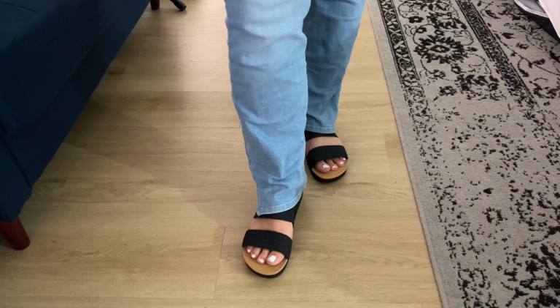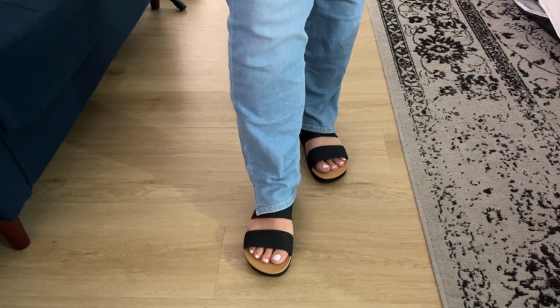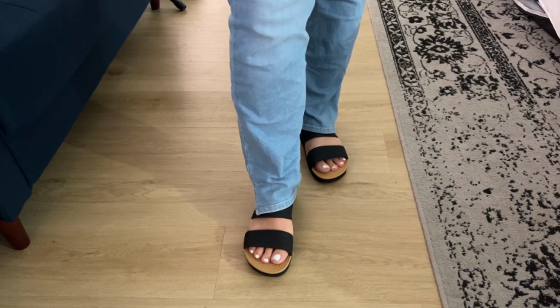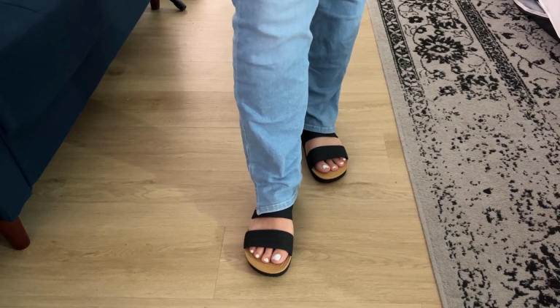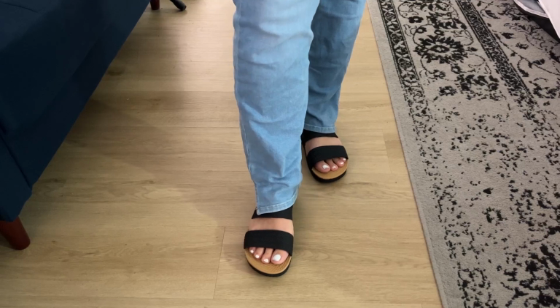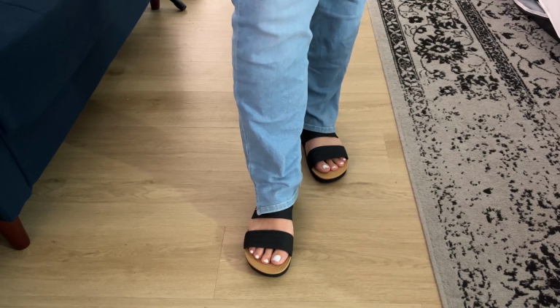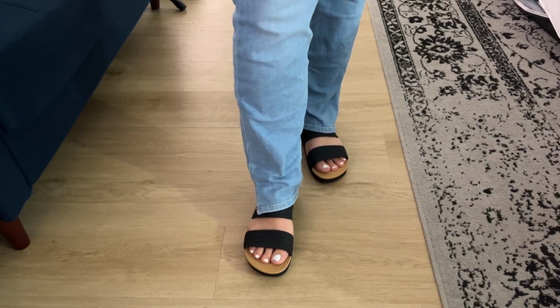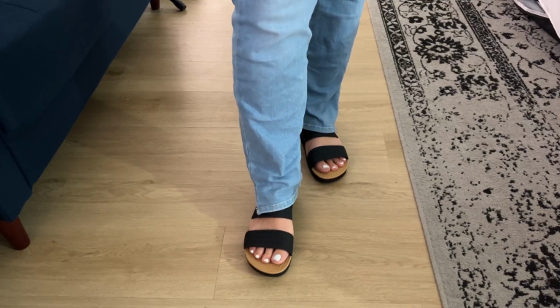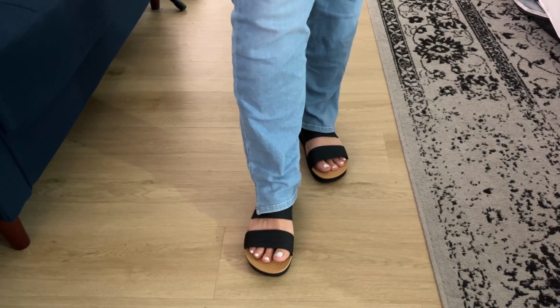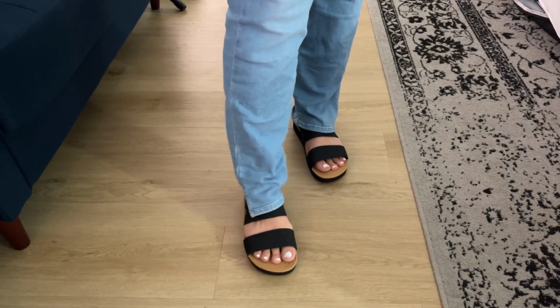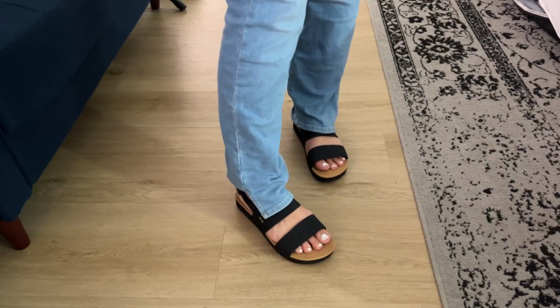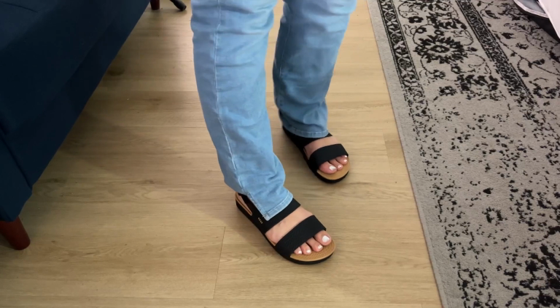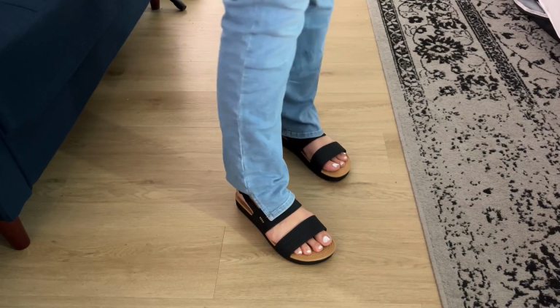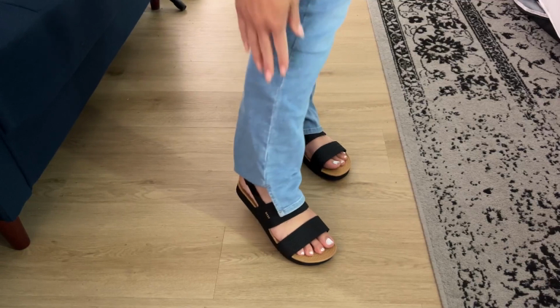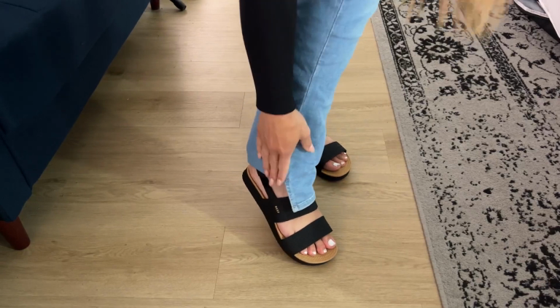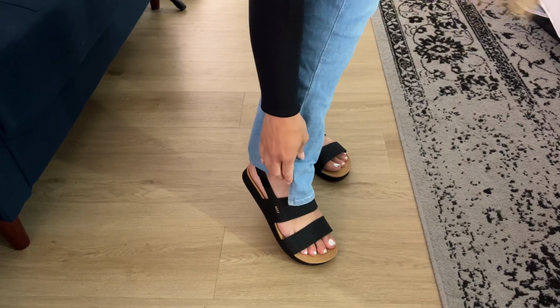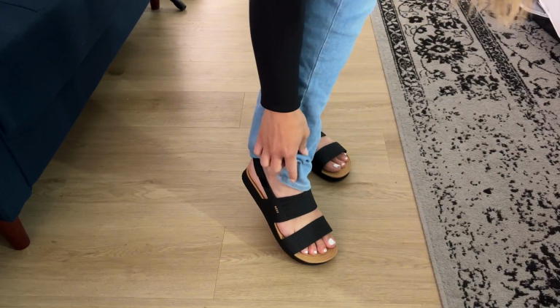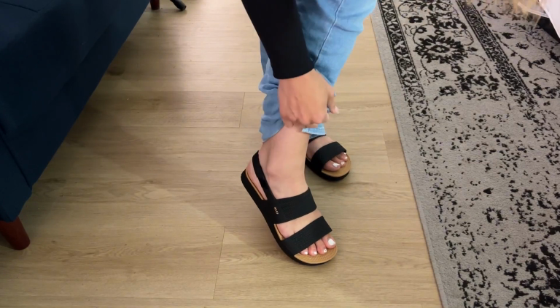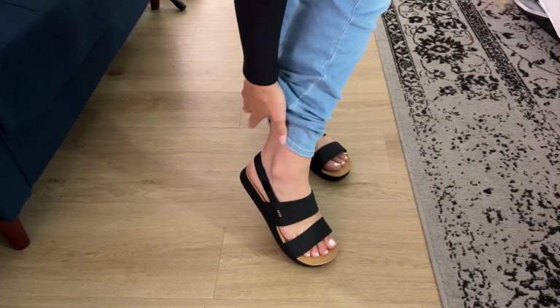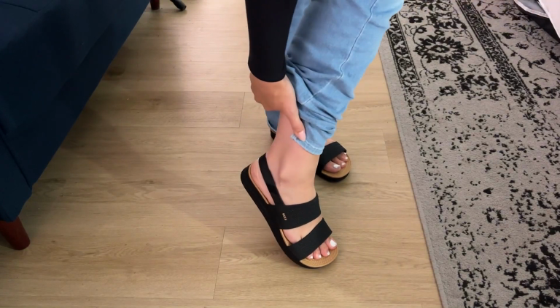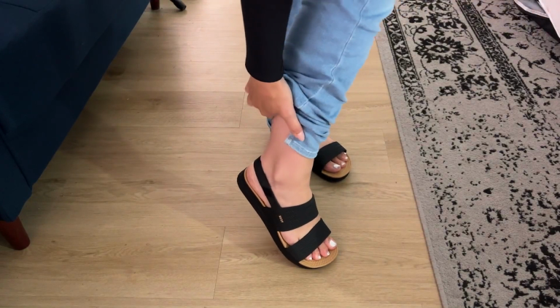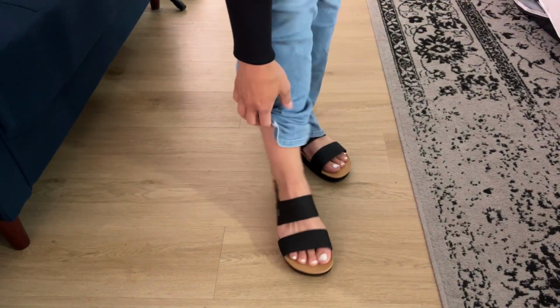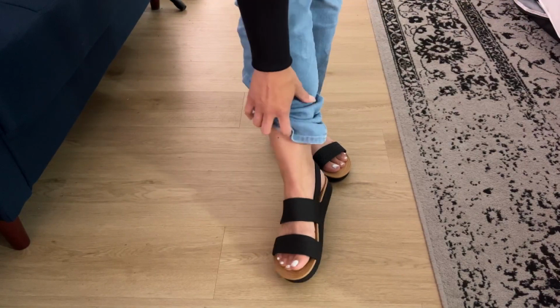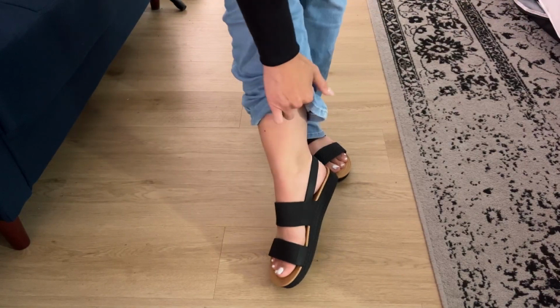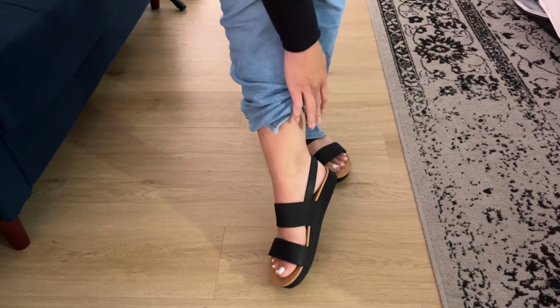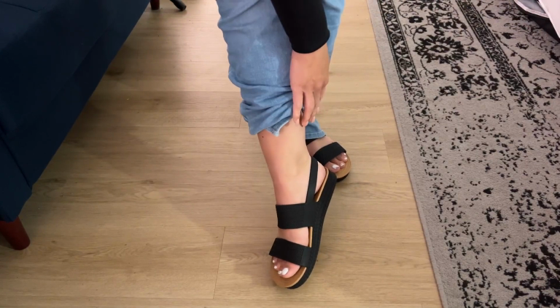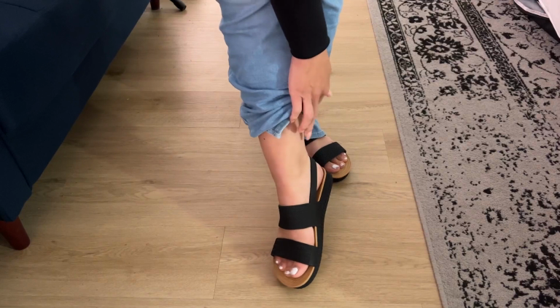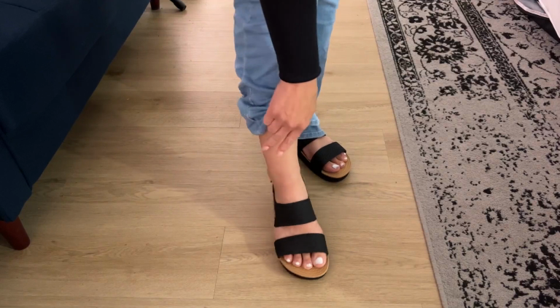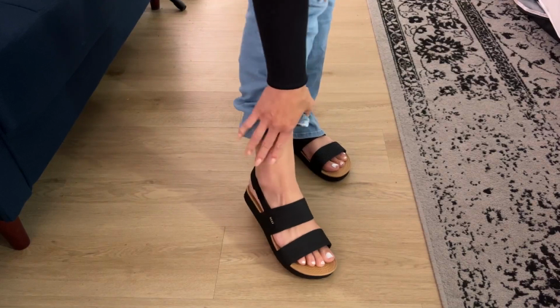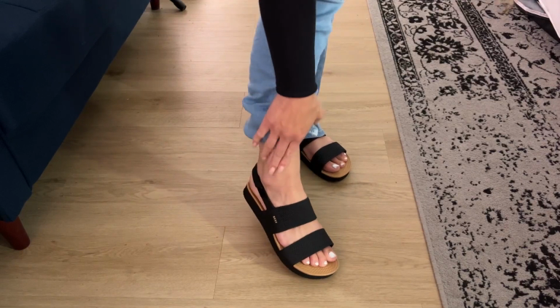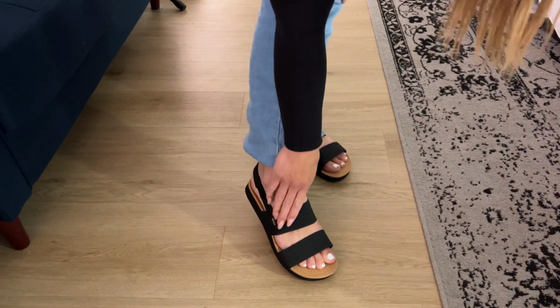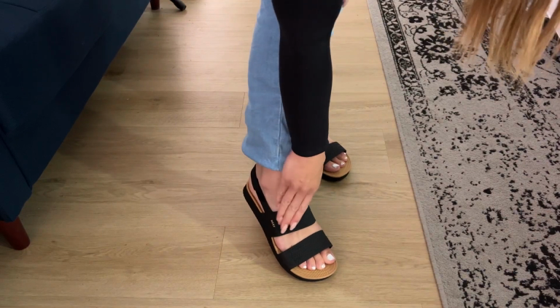I have a vacation coming up at a resort and I really wanted to get some cute sandals that were also waterproof that I could wear around. I love these — they are so lightweight, they're kind of this rubbery material.